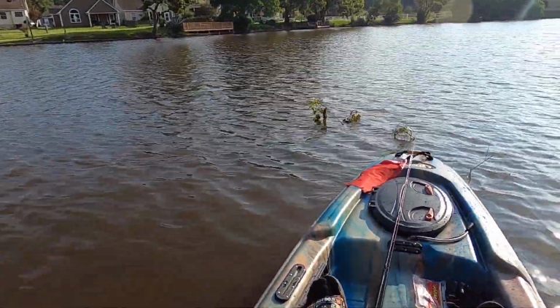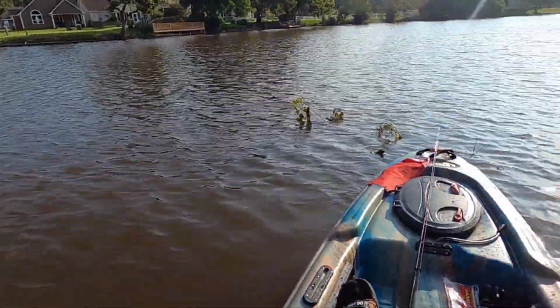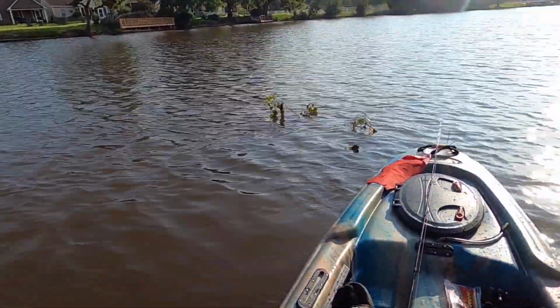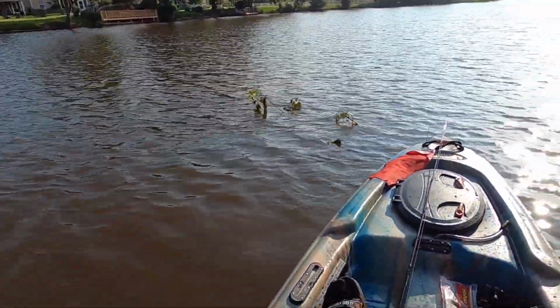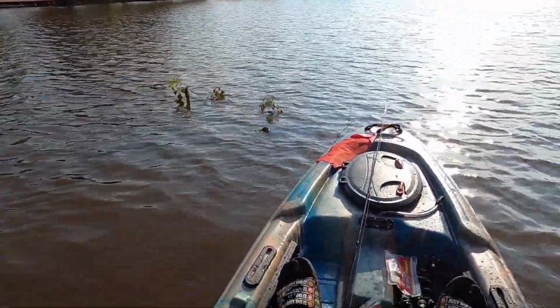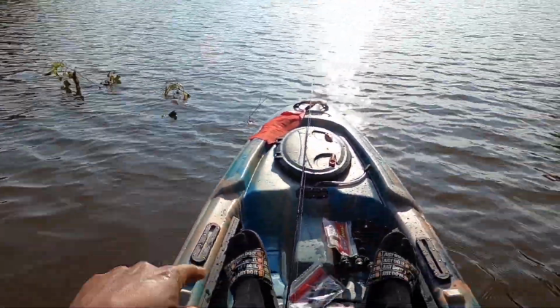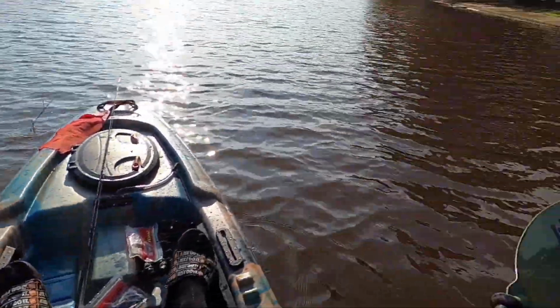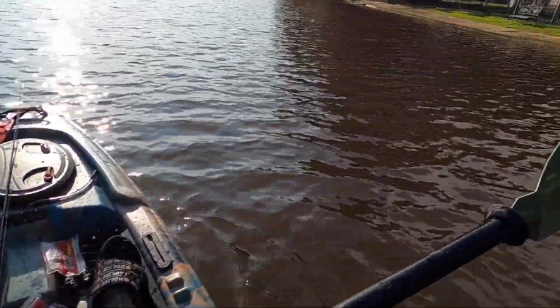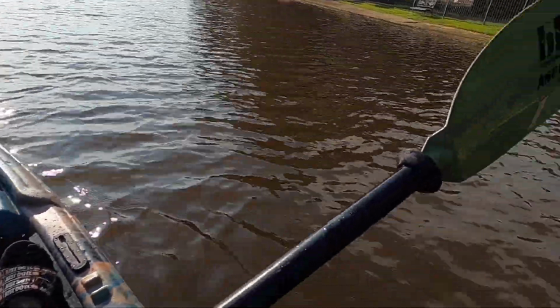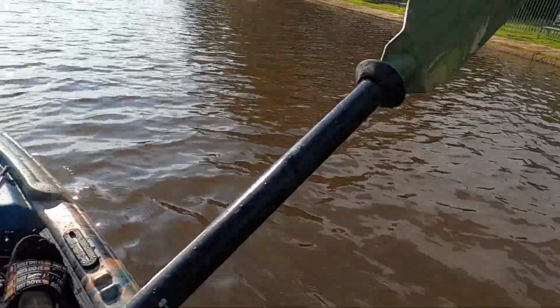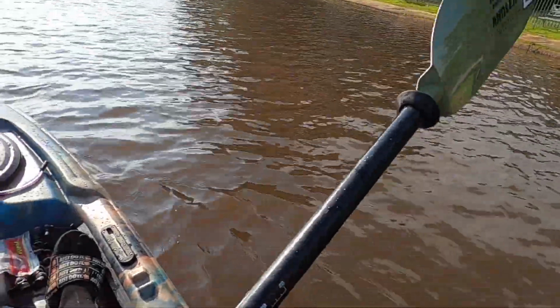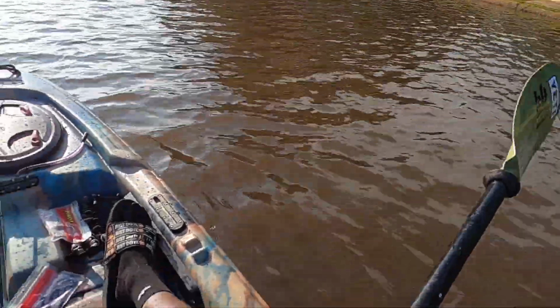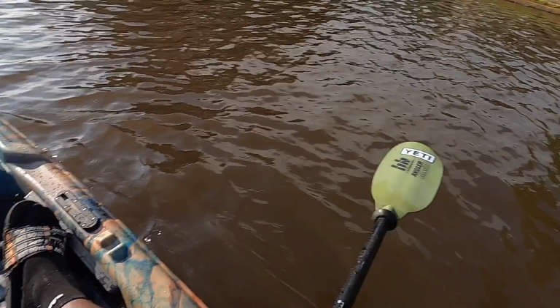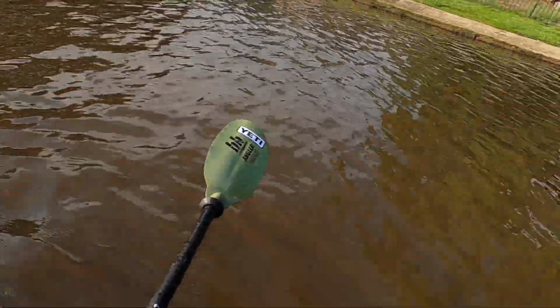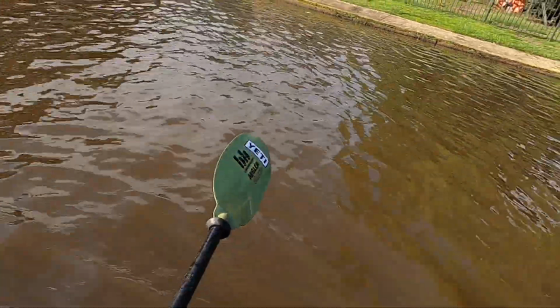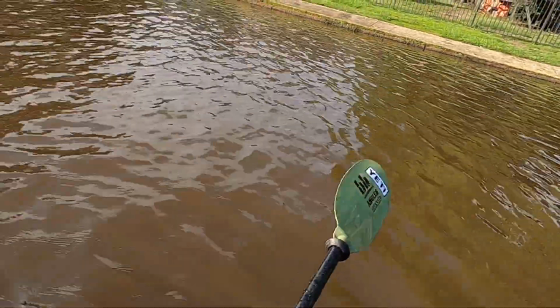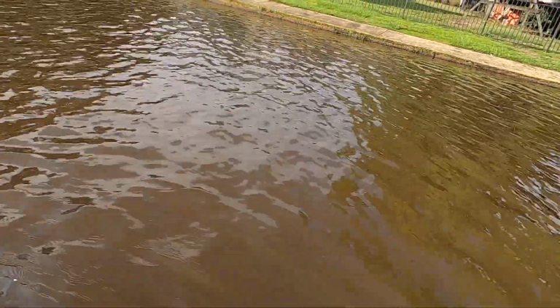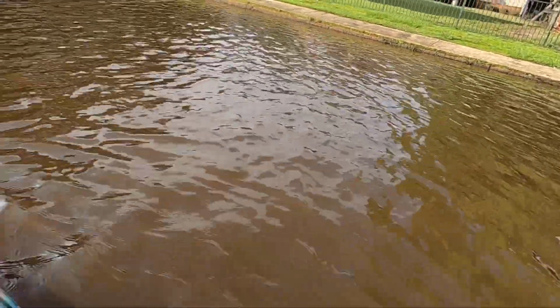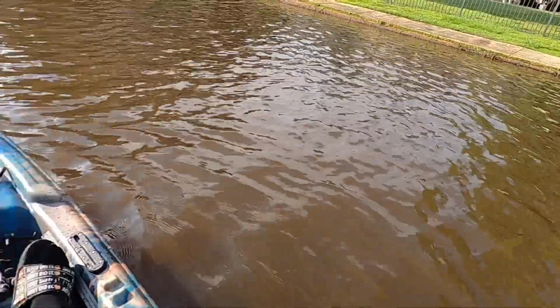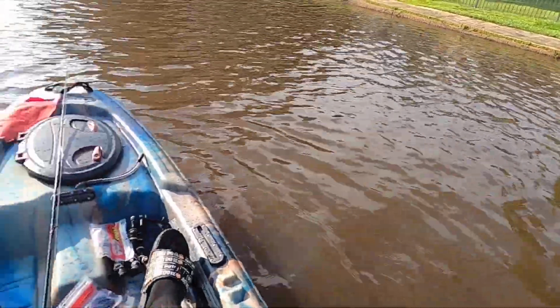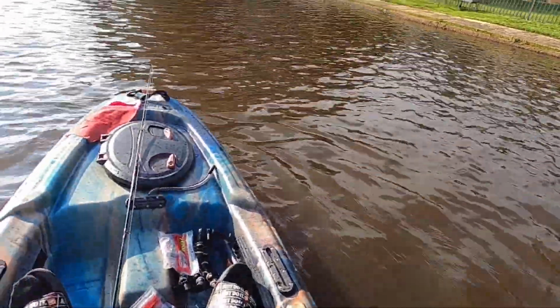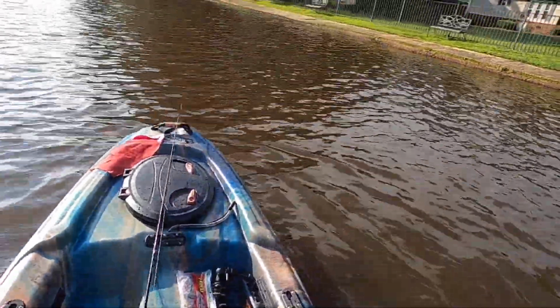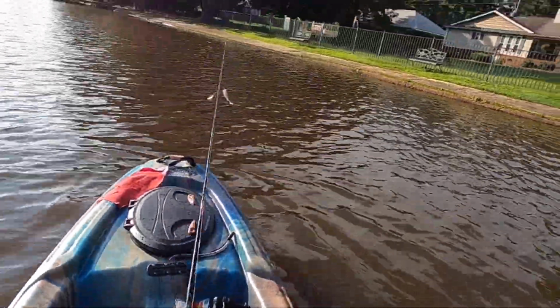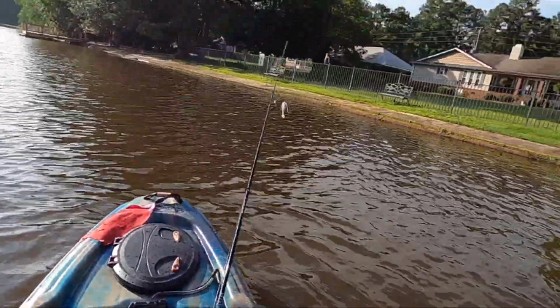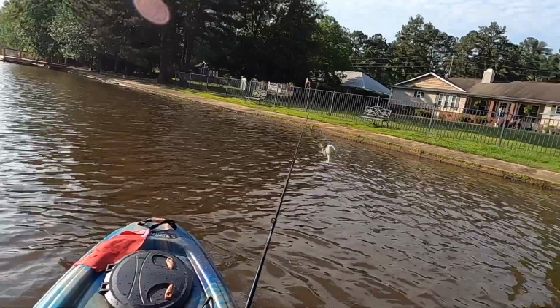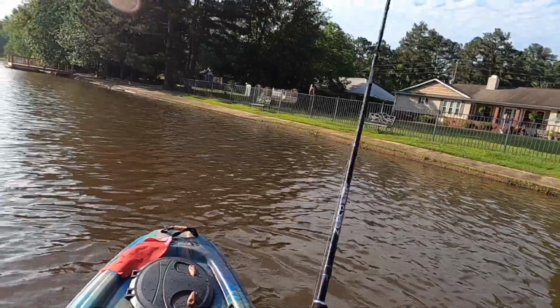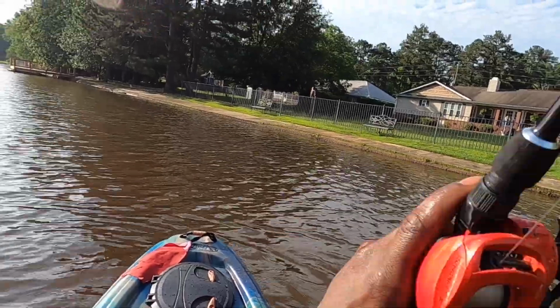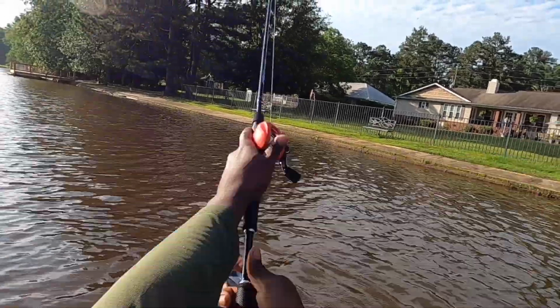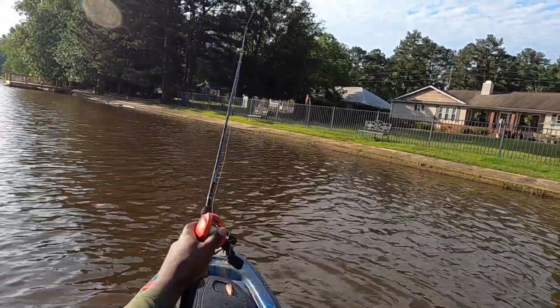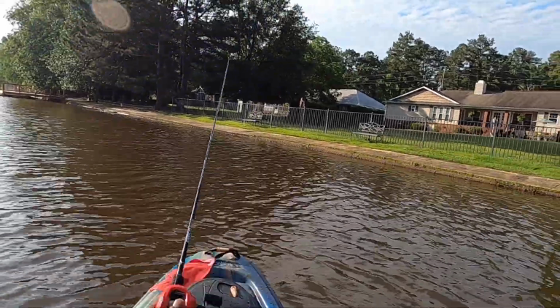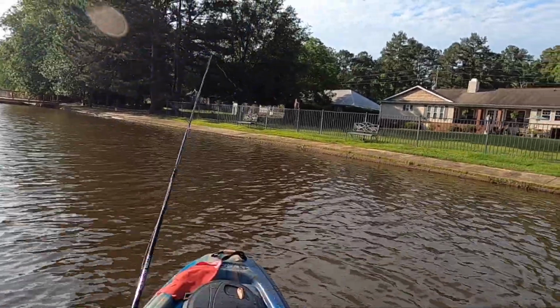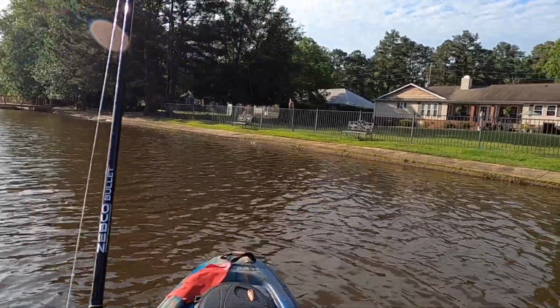There might be some fish right here on this tree - I could throw this worm and see. But that was pretty dope, not gonna lie.